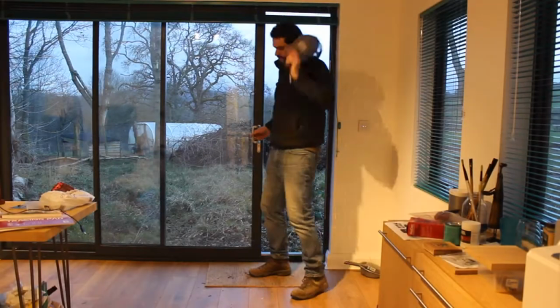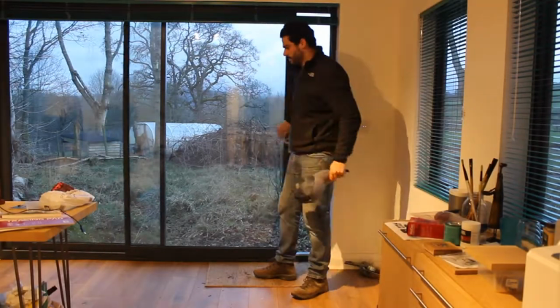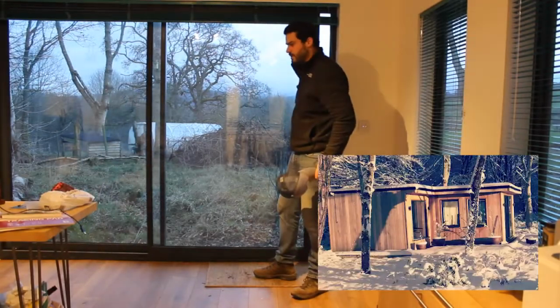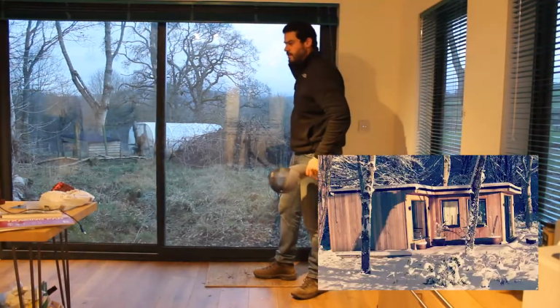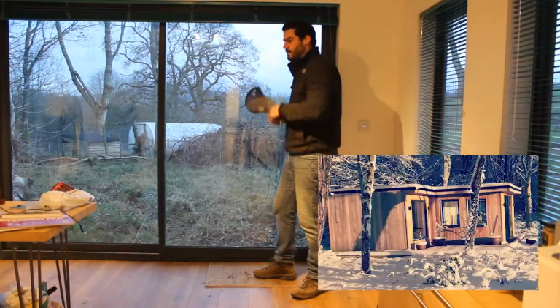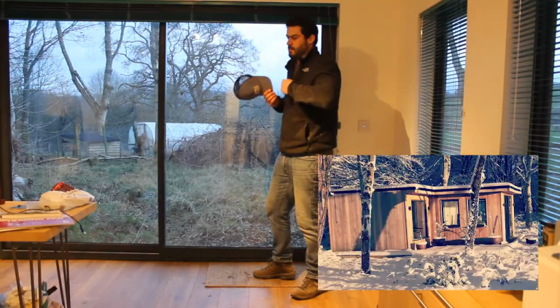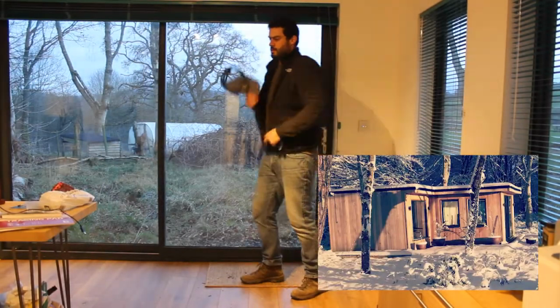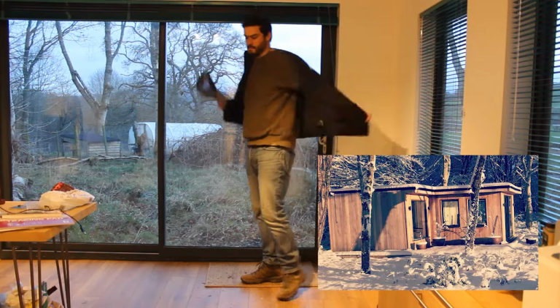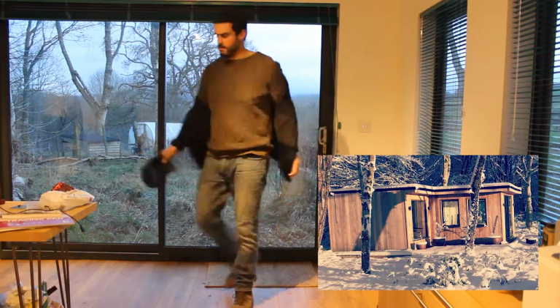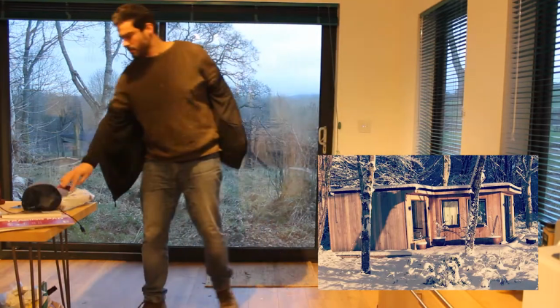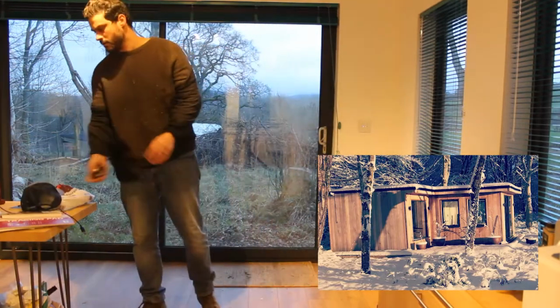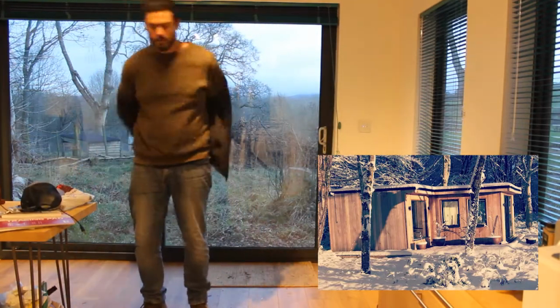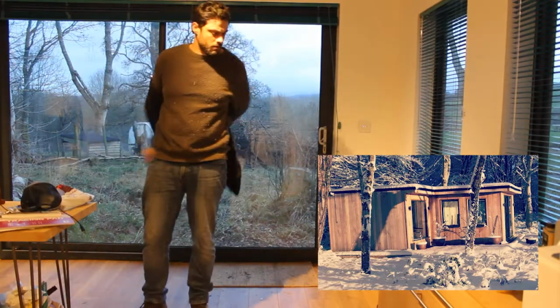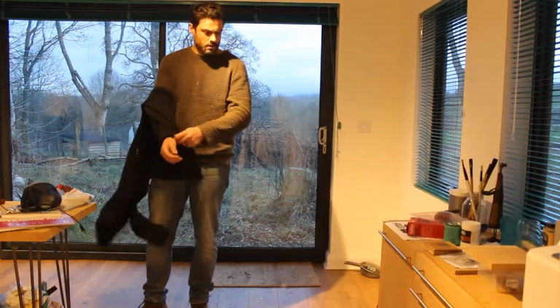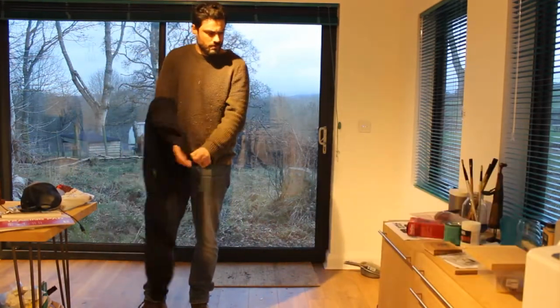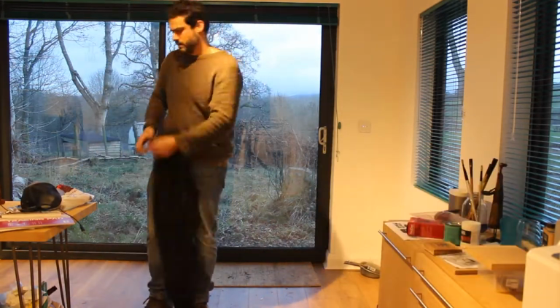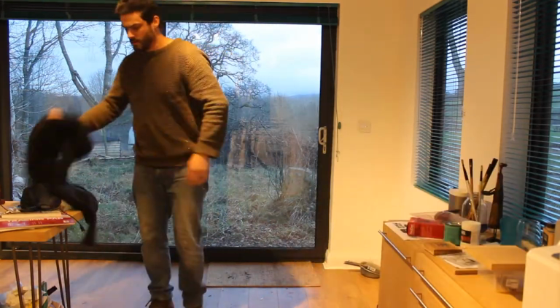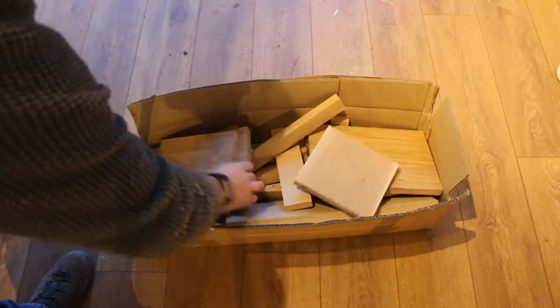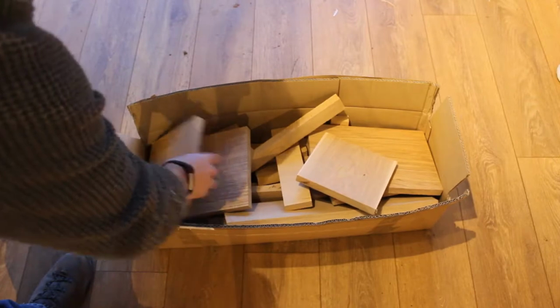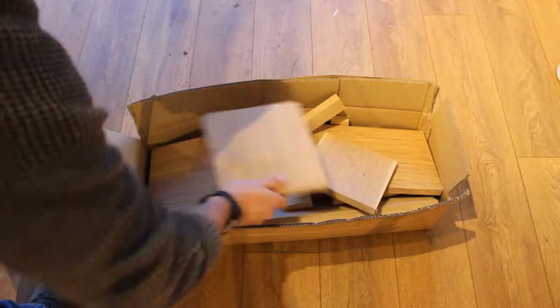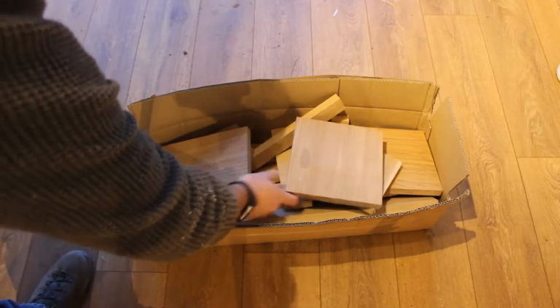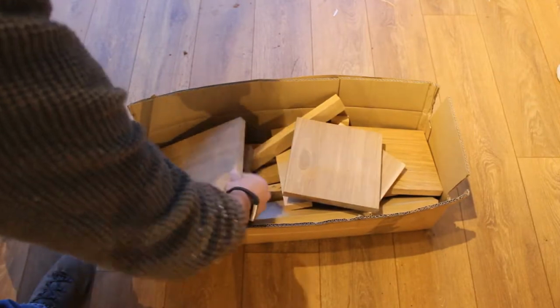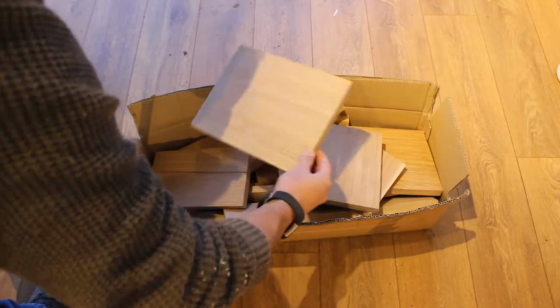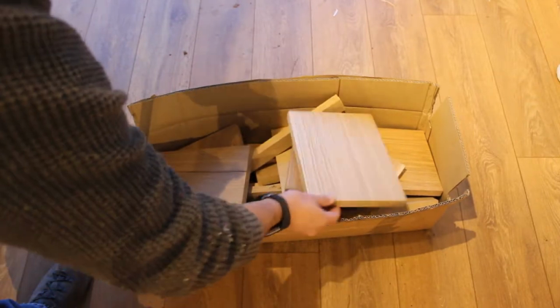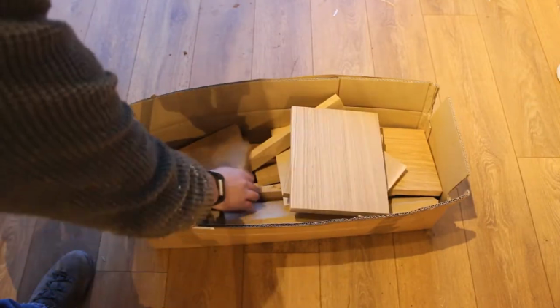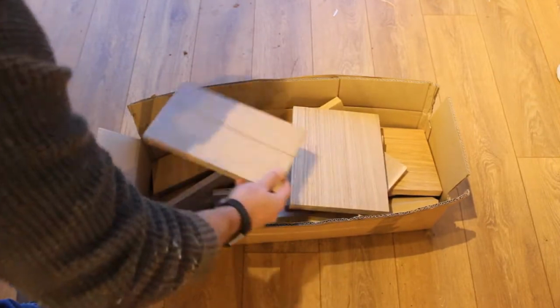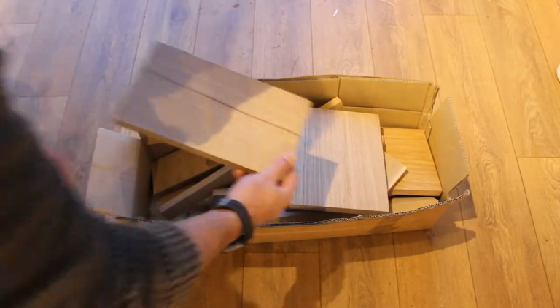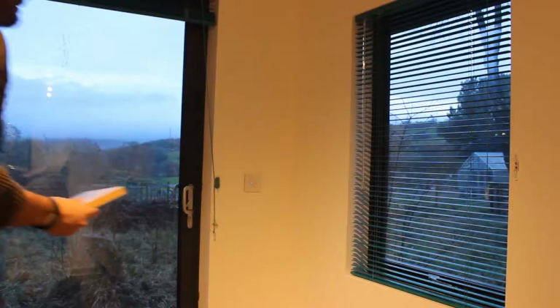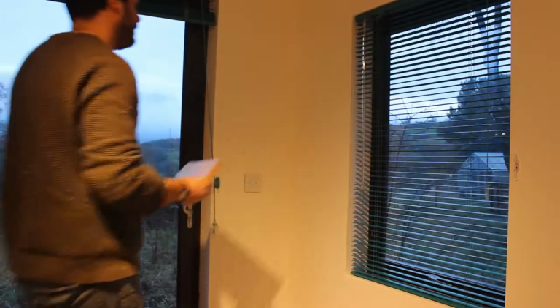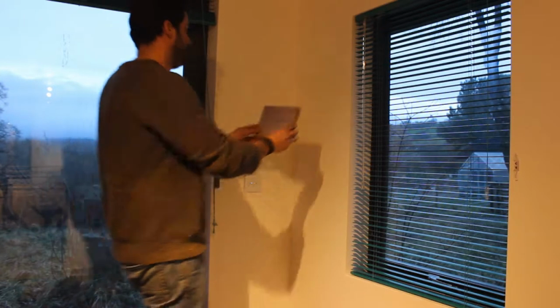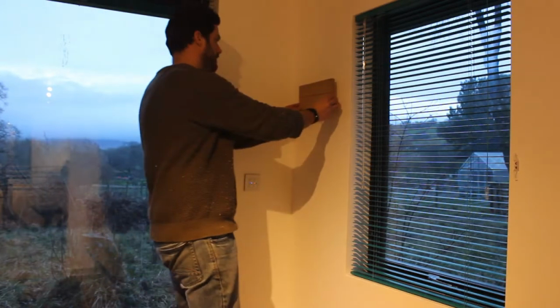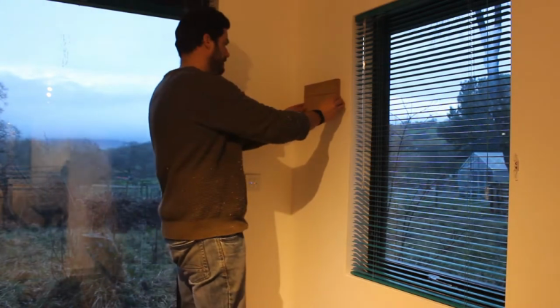I built my office a couple of years ago and all the furniture I built for it is handmade in oak. I needed something to hang my hat and coat on when I came out here from the house or workshop. I found a nice off-cut from my oak box of scraps and lined it up against the wall where I planned to put it.